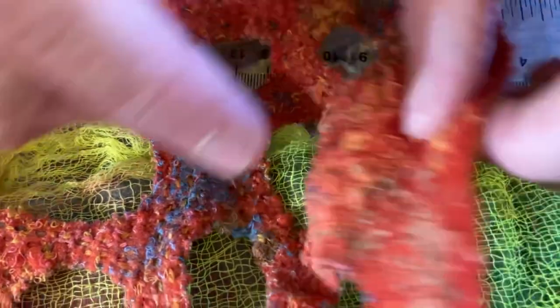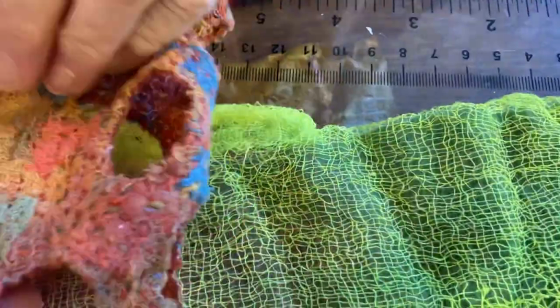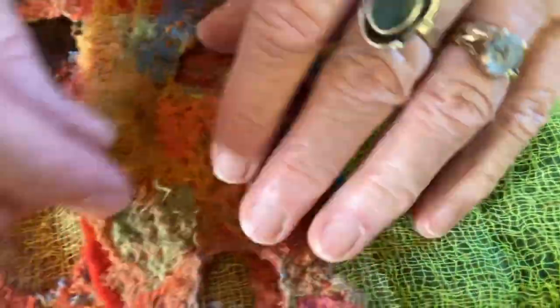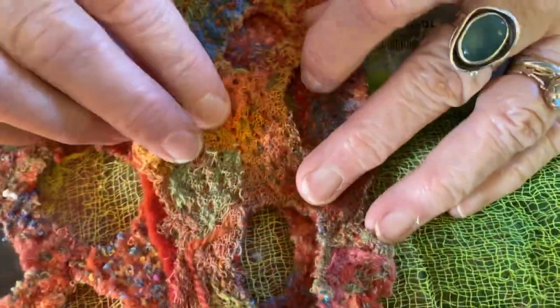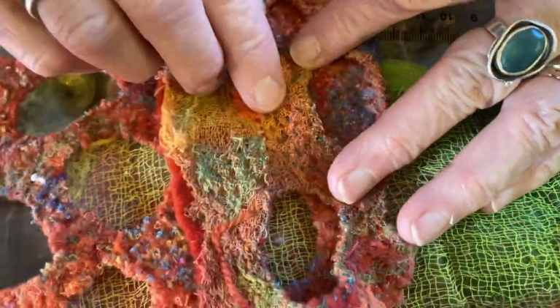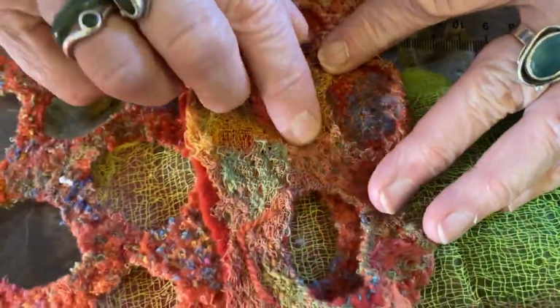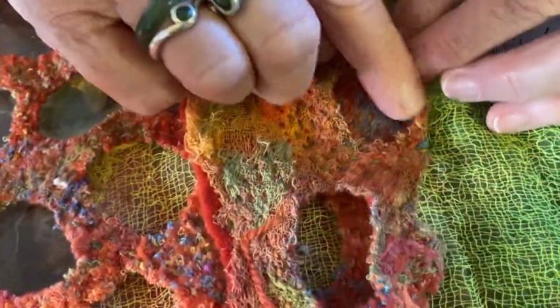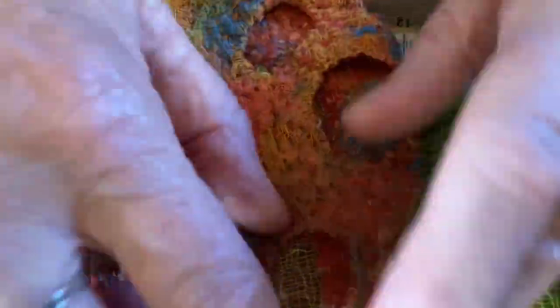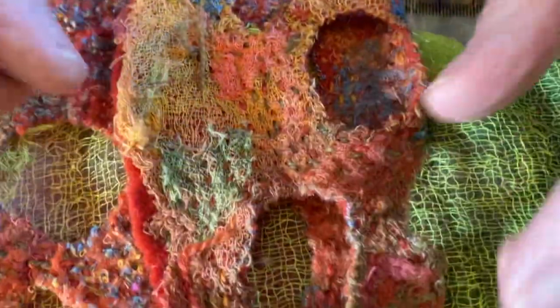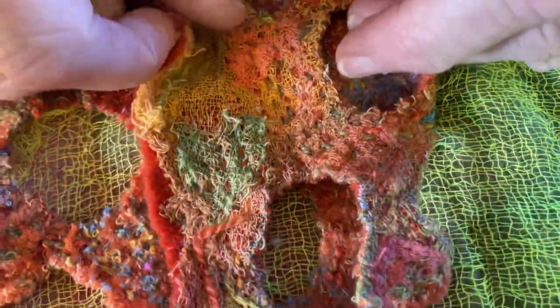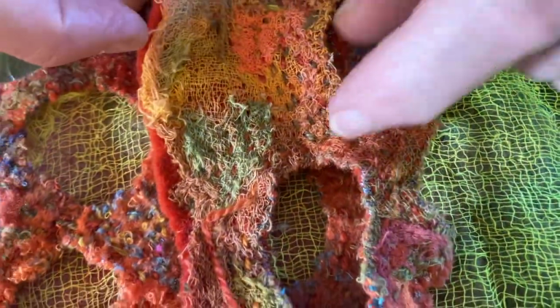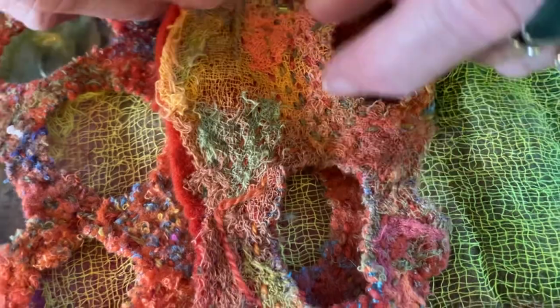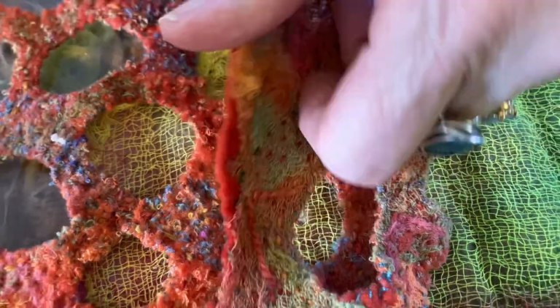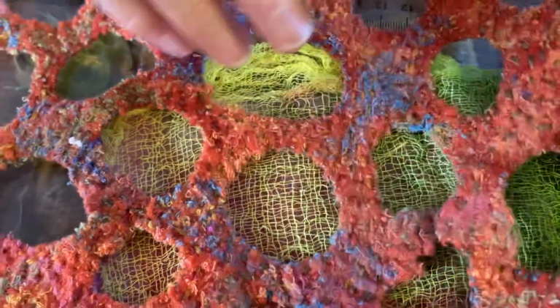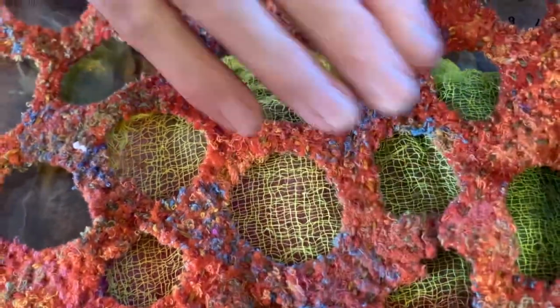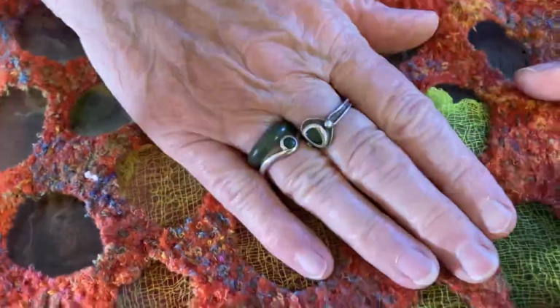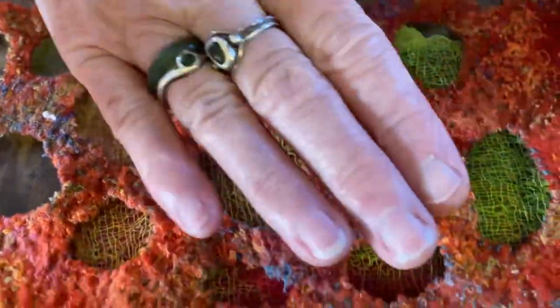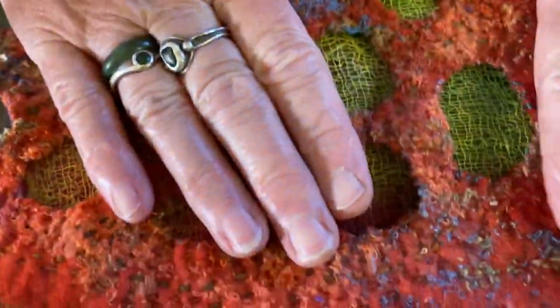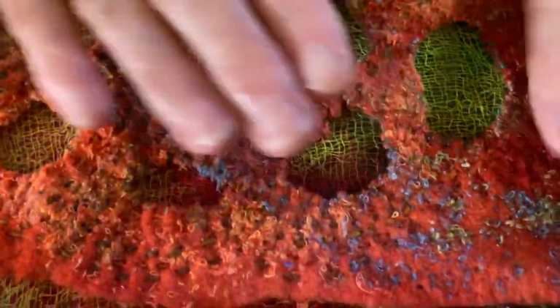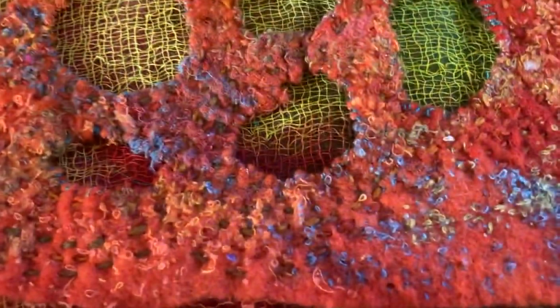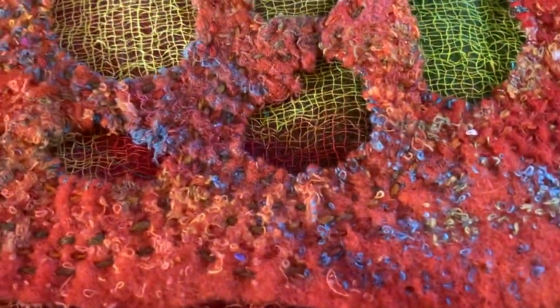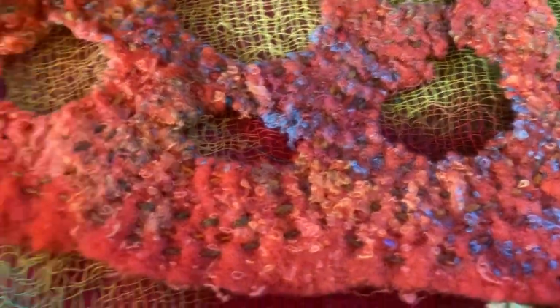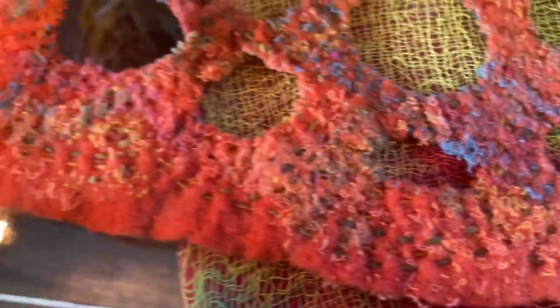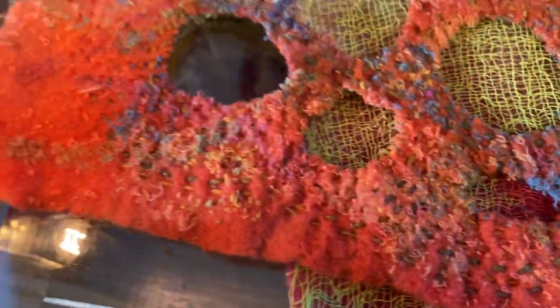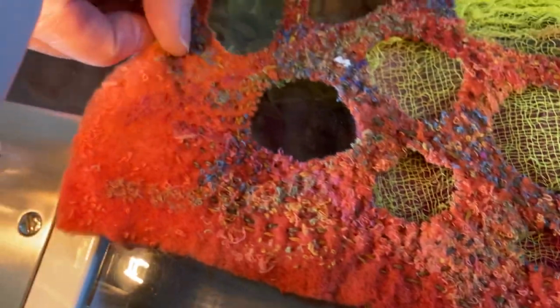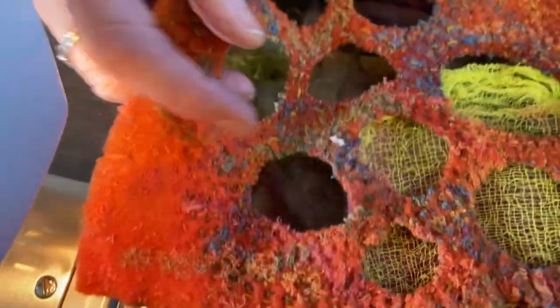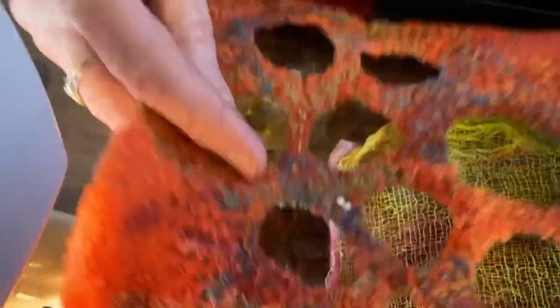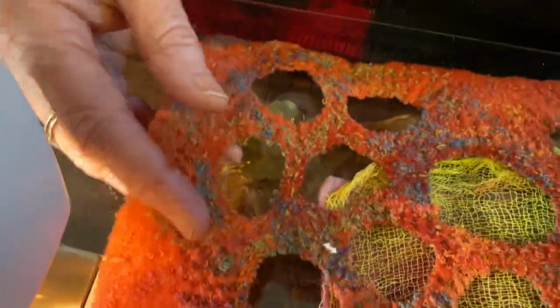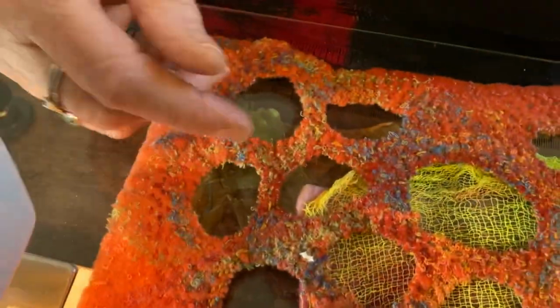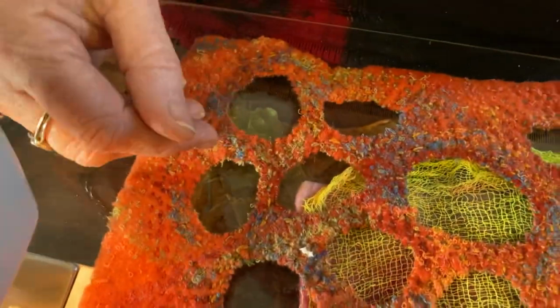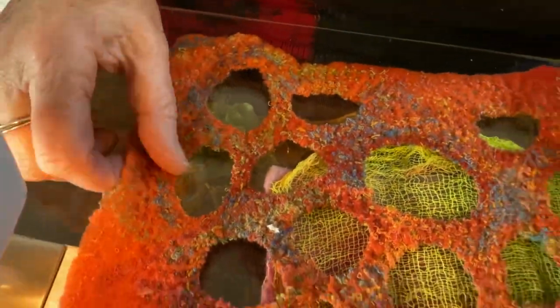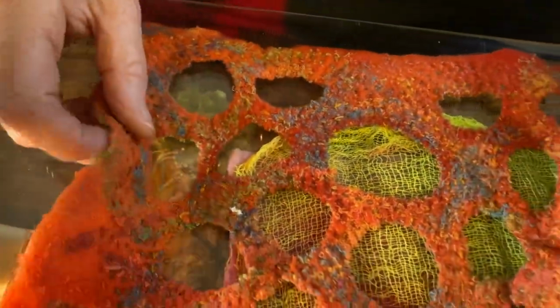If you look at this side, I've stitched all around the shapes and cut them out for something else. They're there if I want to lay them over something as a viewfinder to create layers and so on.